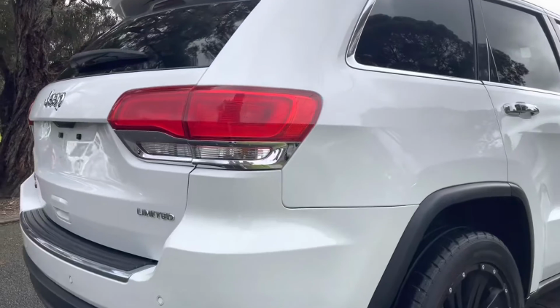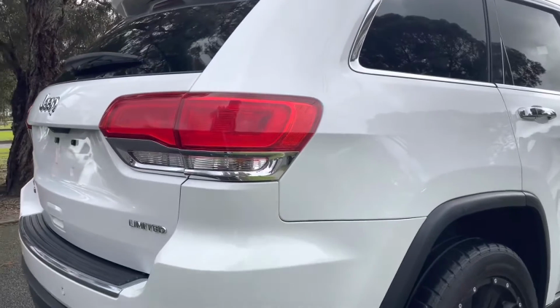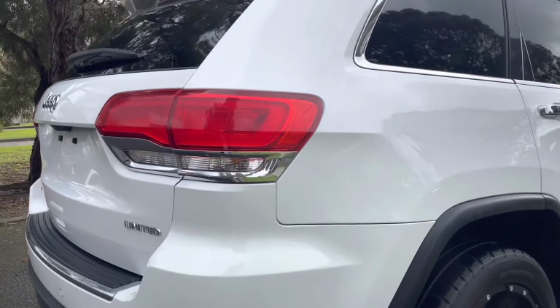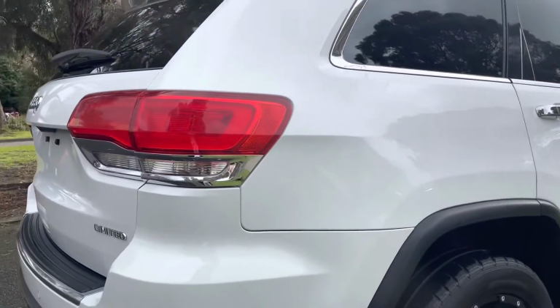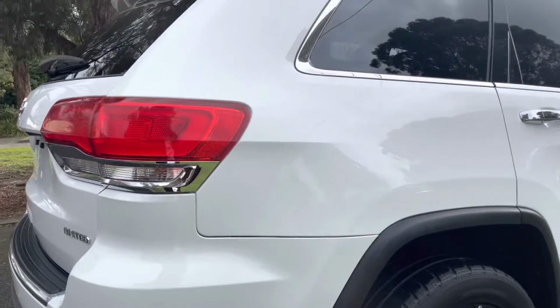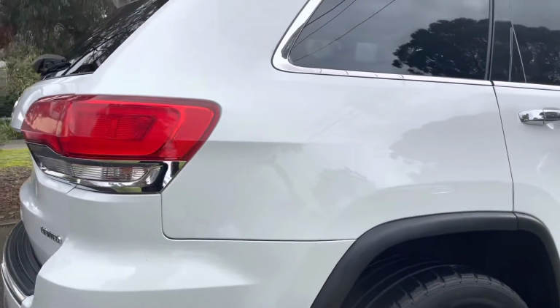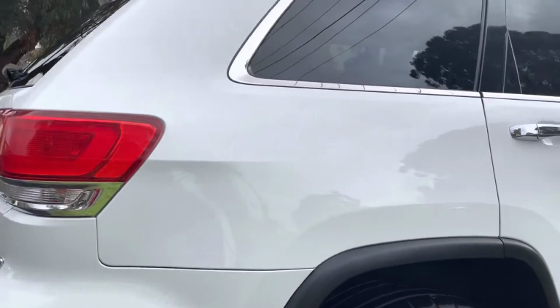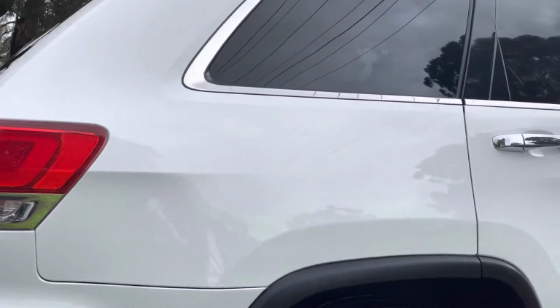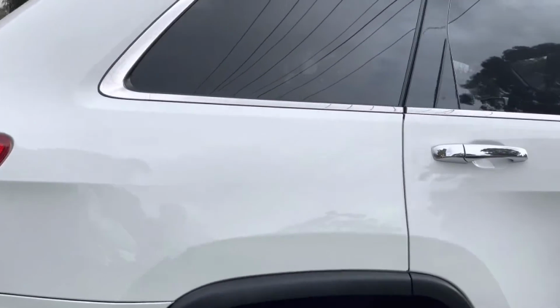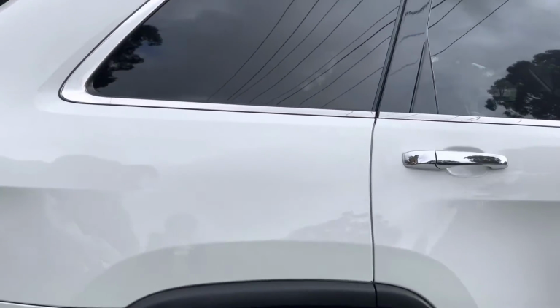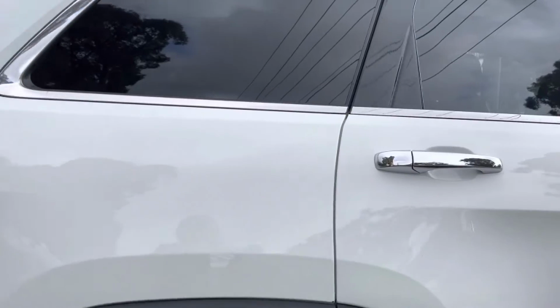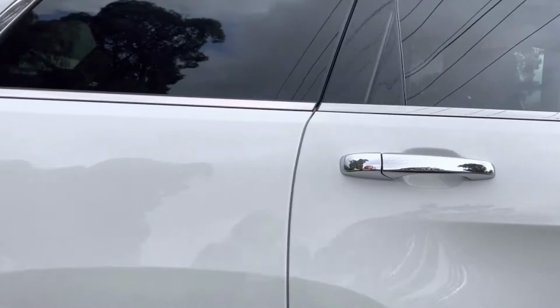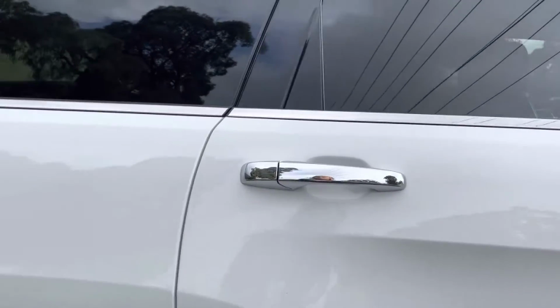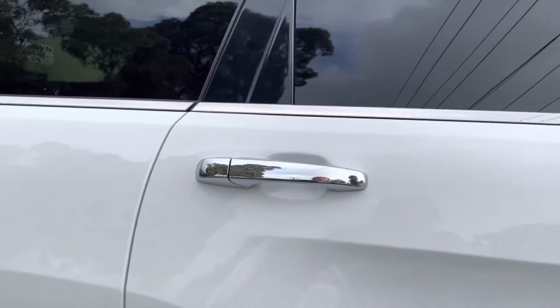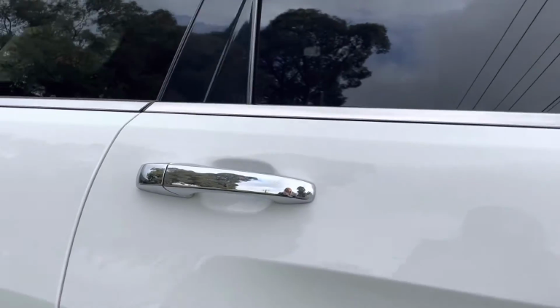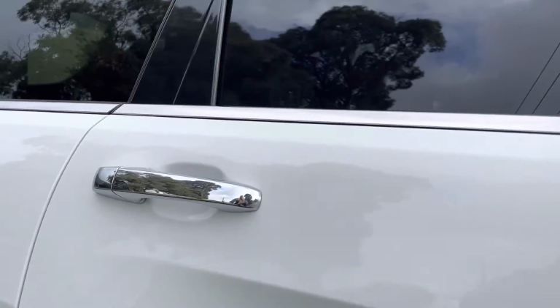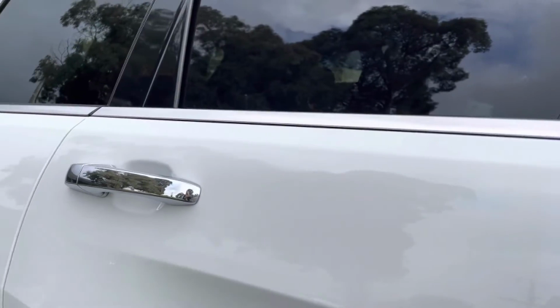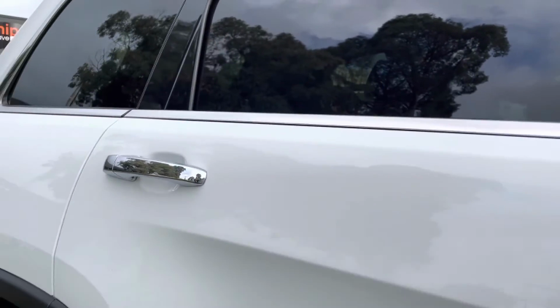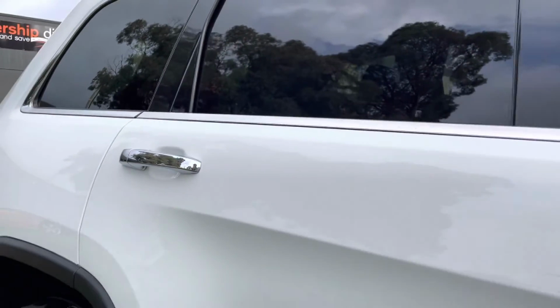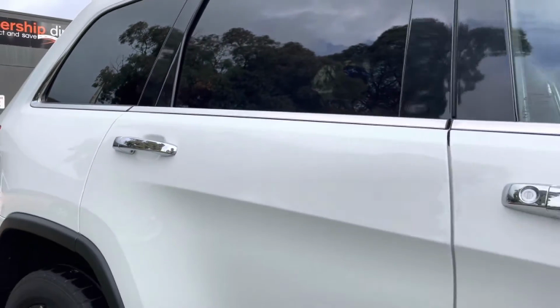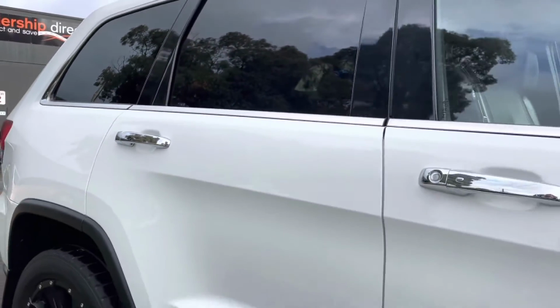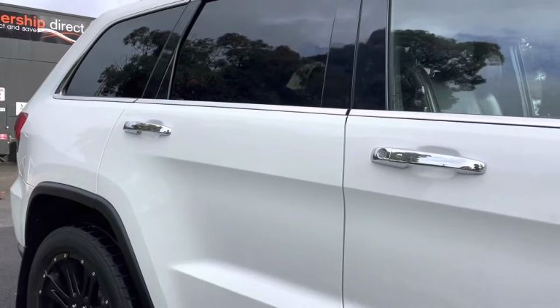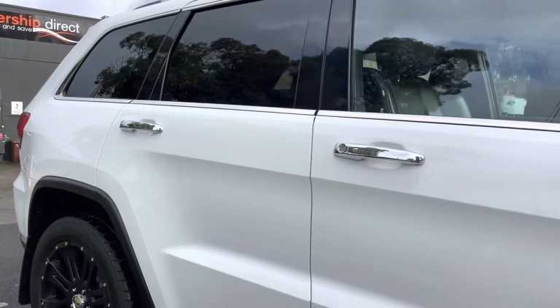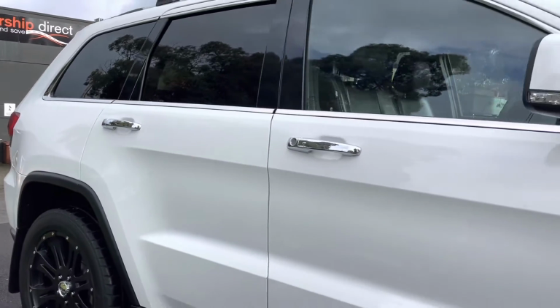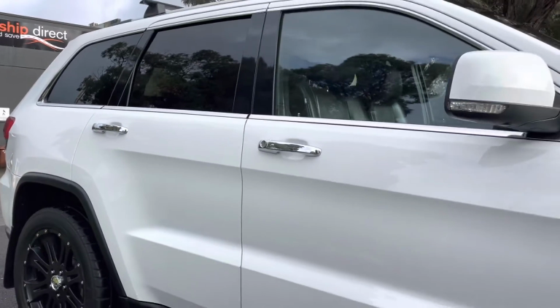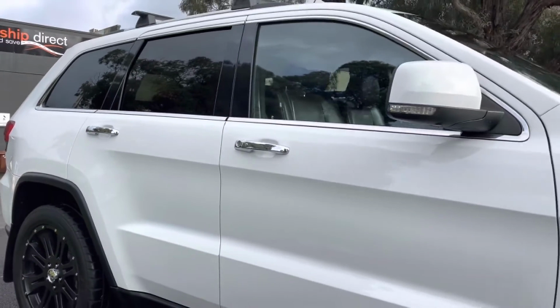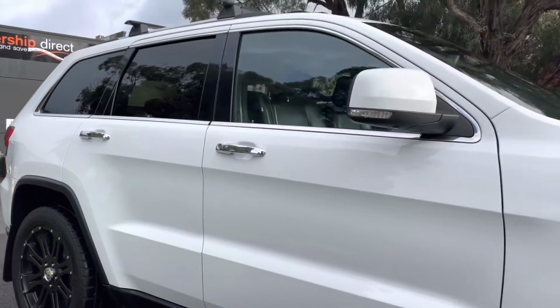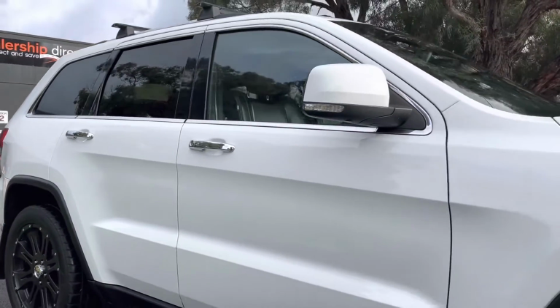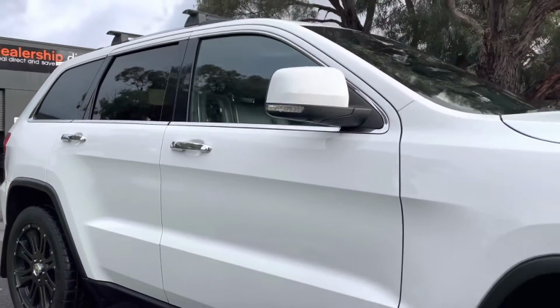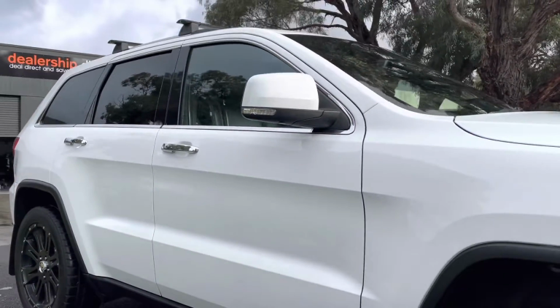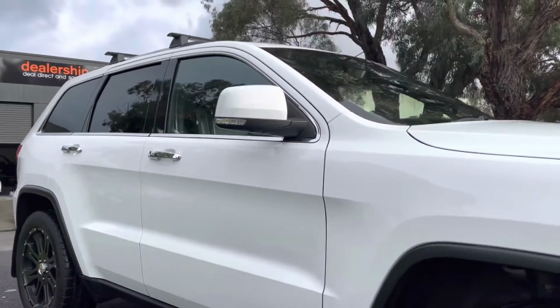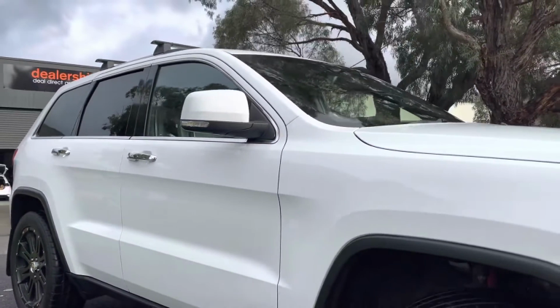Good afternoon and thank you very much for taking the time to watch another one of our video presentations here at Dealership Direct. This one here has just come into stock — they're extremely popular. It's a 2015 Grand Cherokee MY16 update.